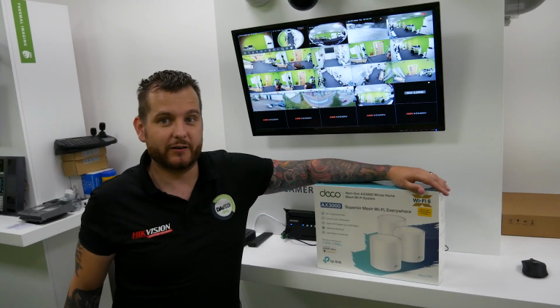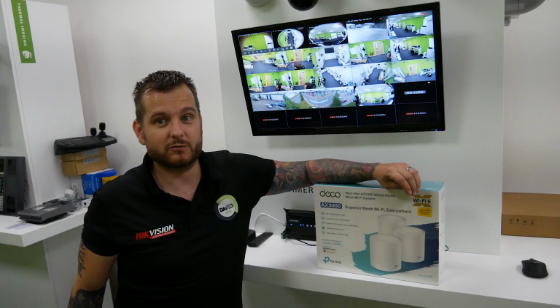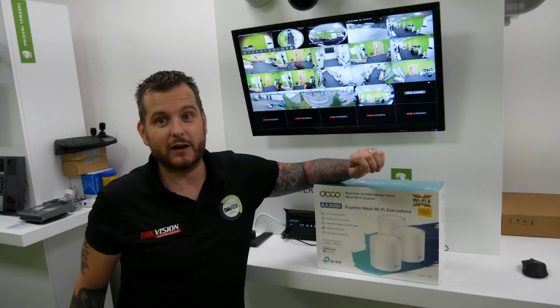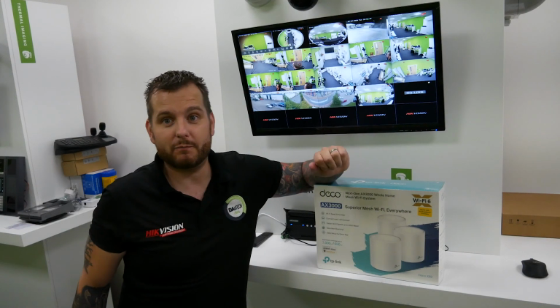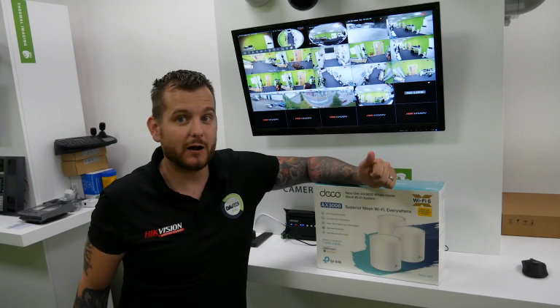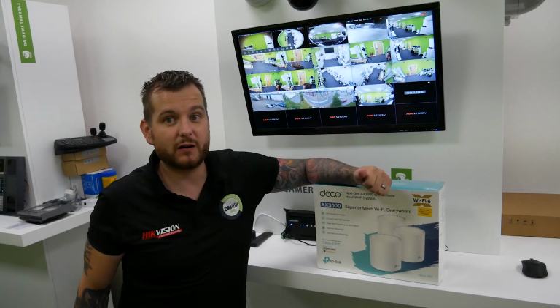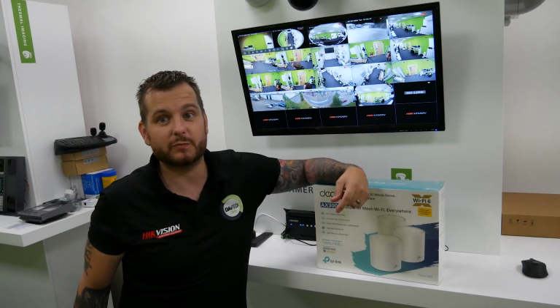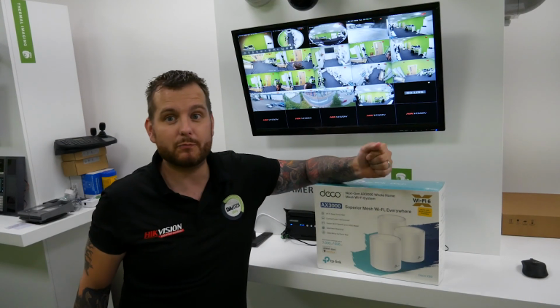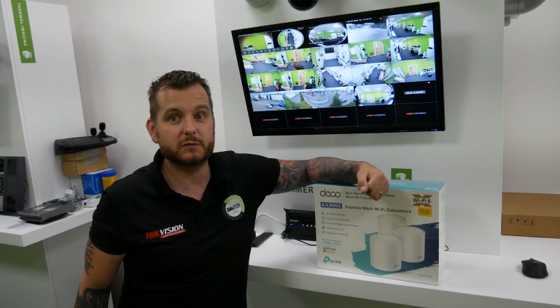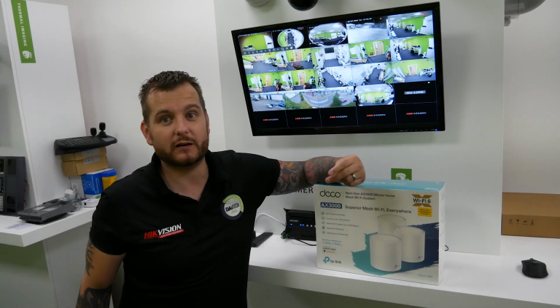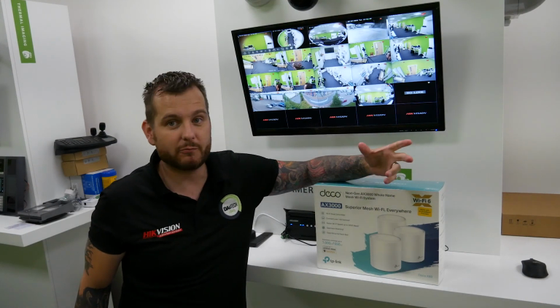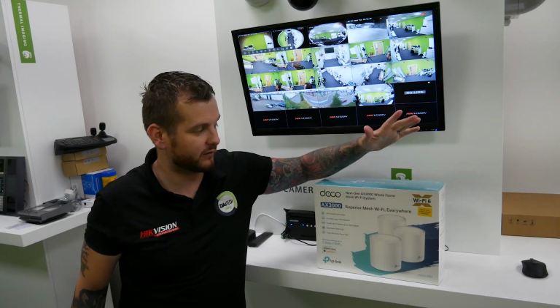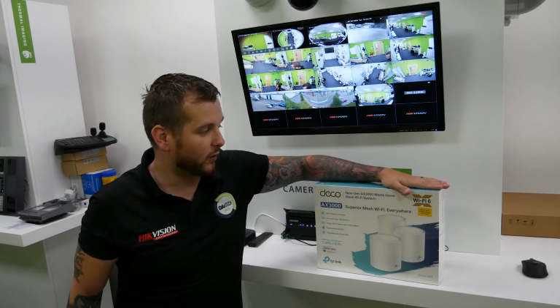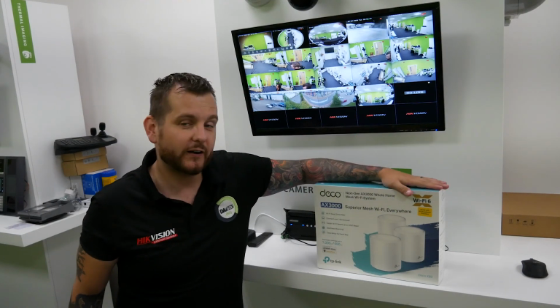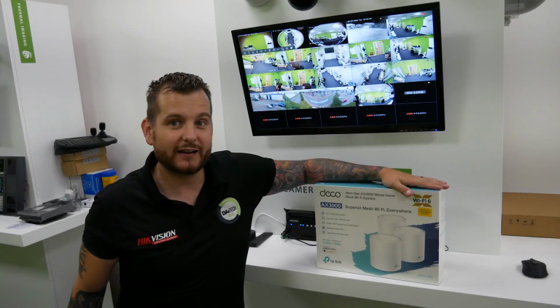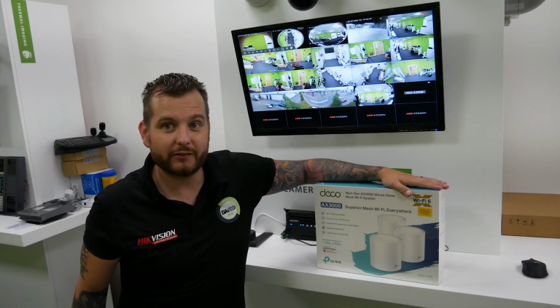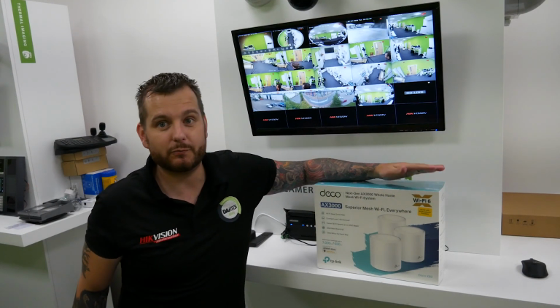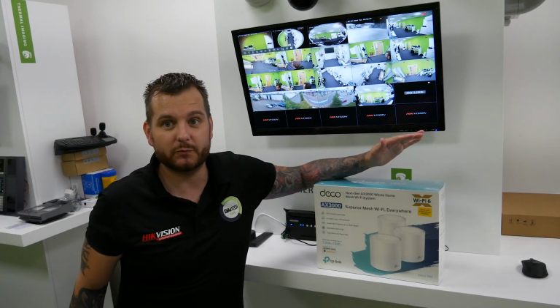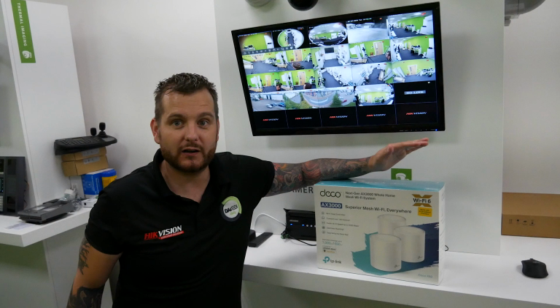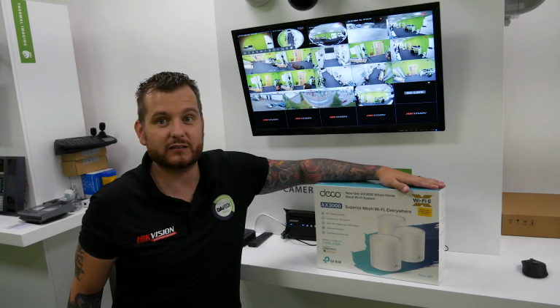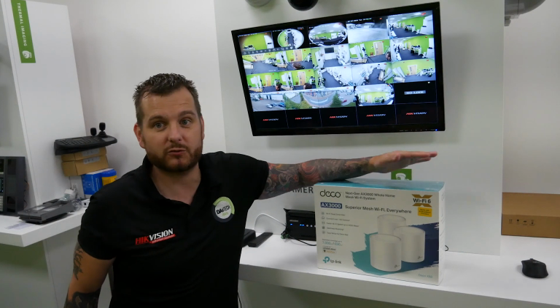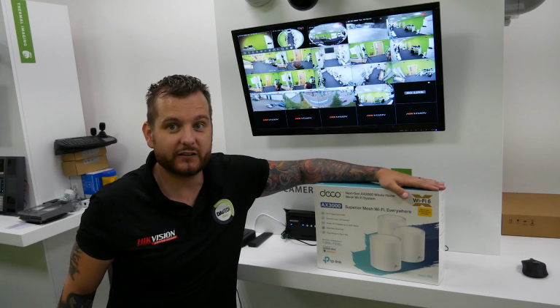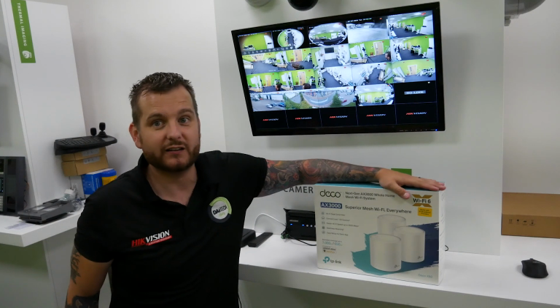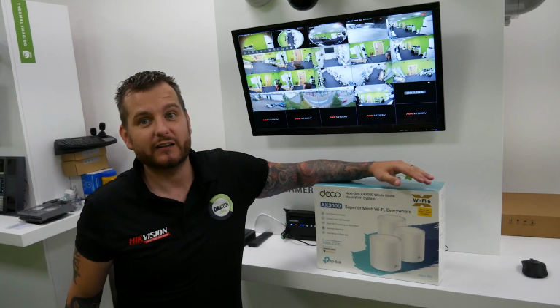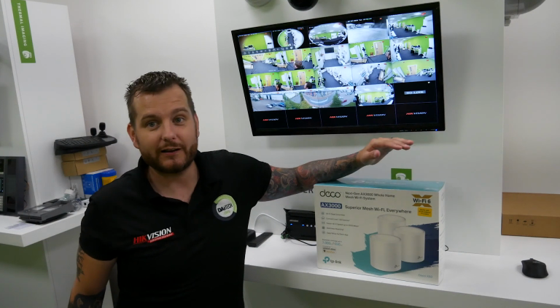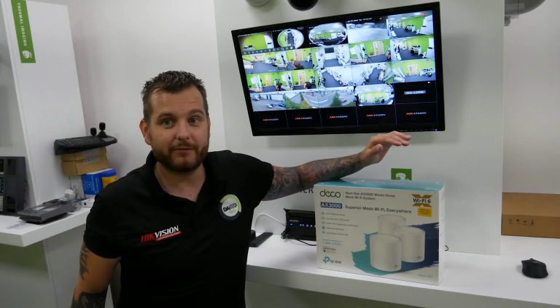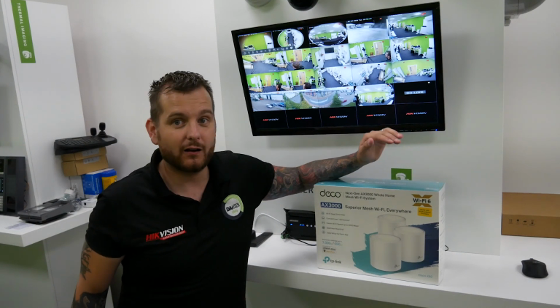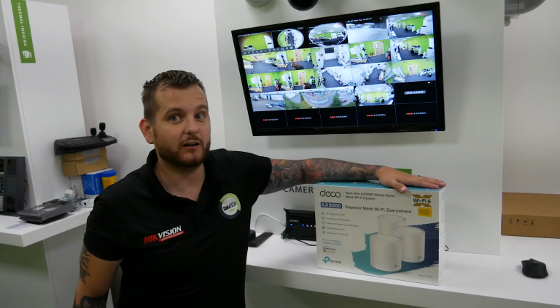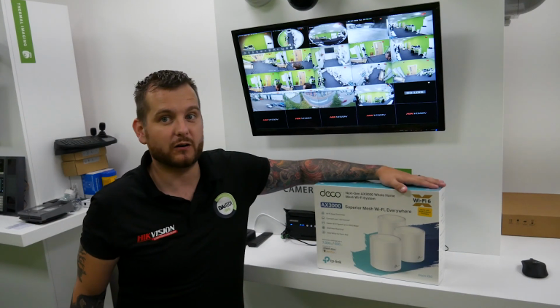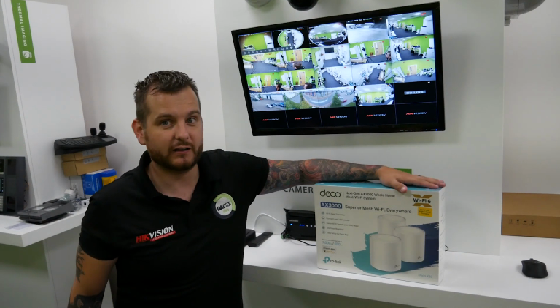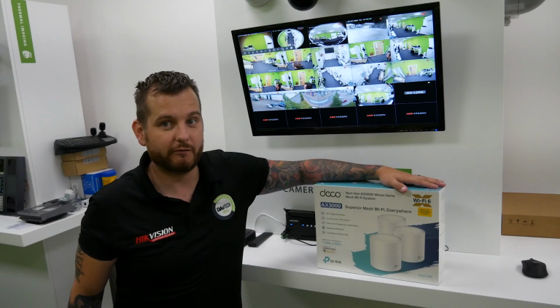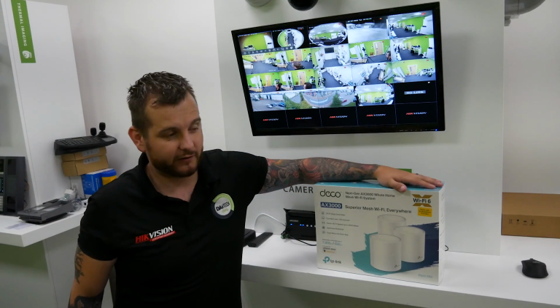Whether it's smart plugs, smart bulbs, smart cameras, Wi-Fi connectivity, point-to-point links, or switches — they have a lot of product in their range.